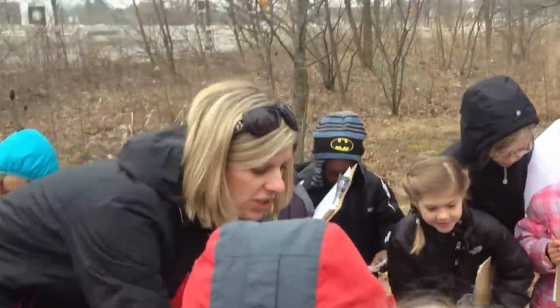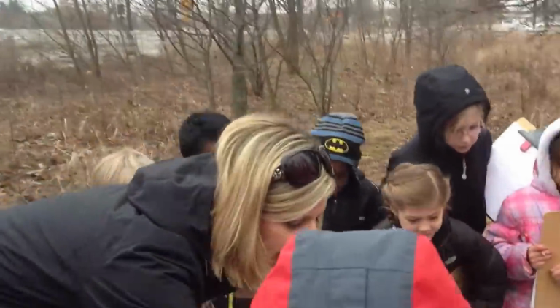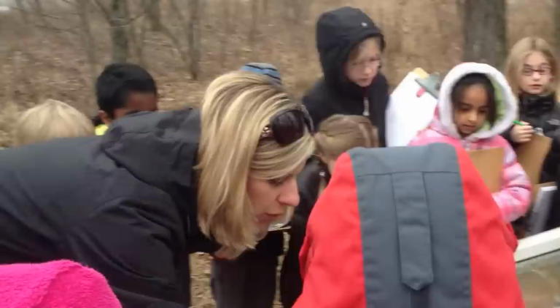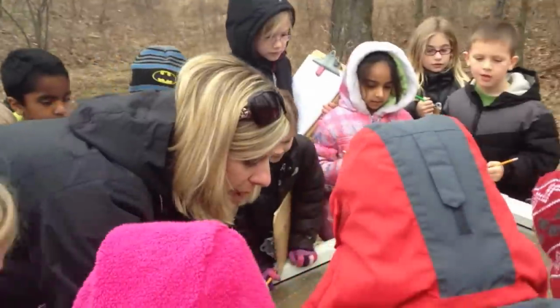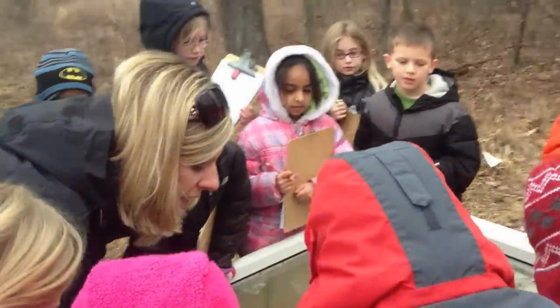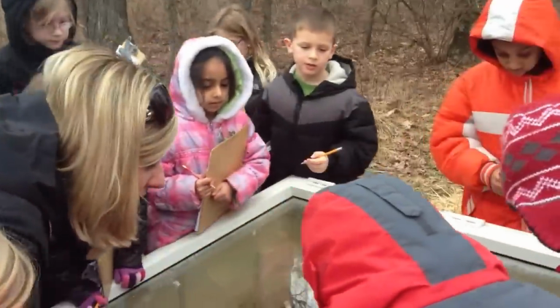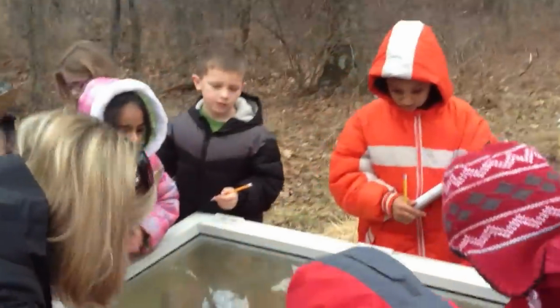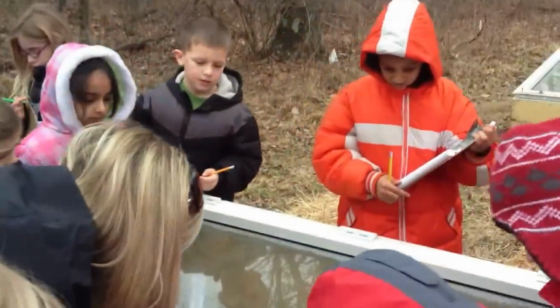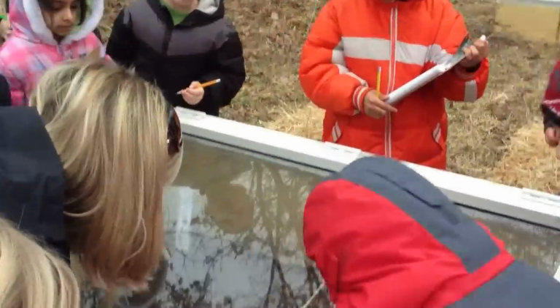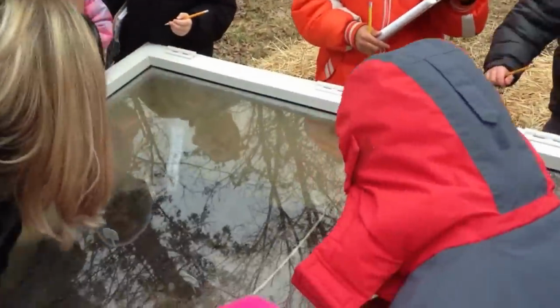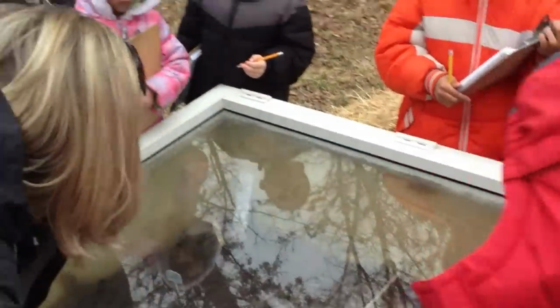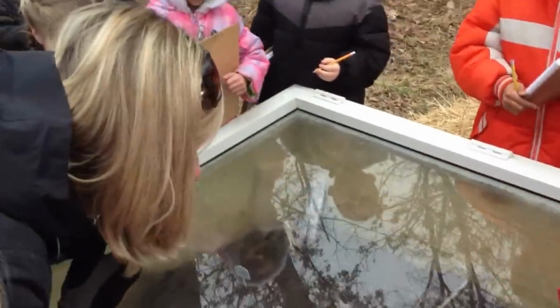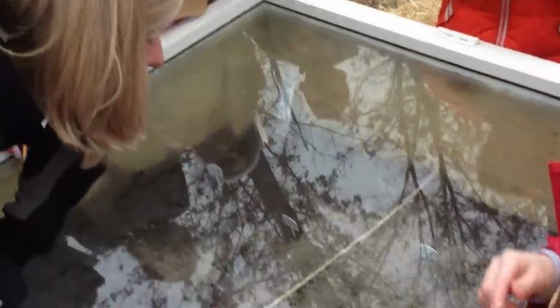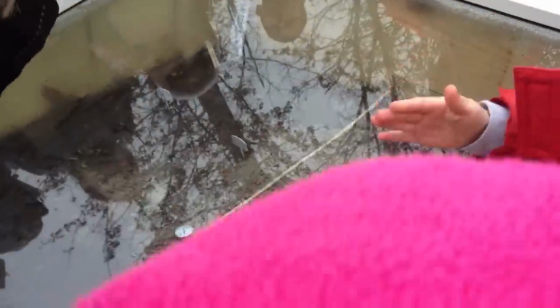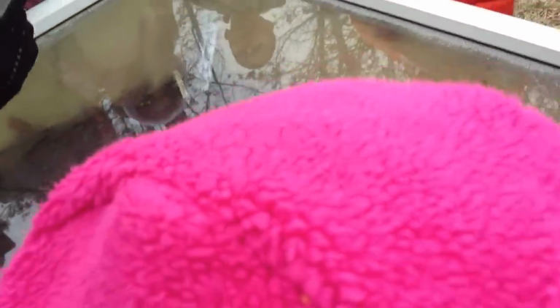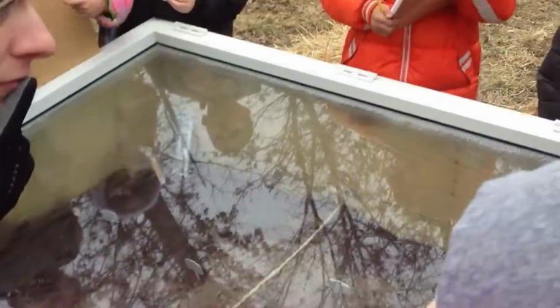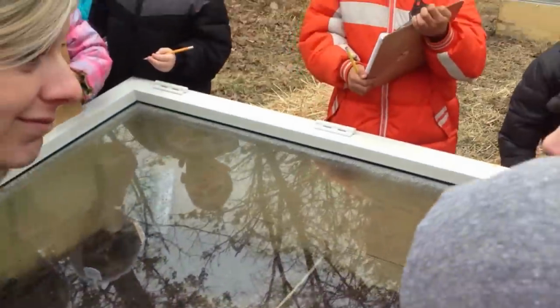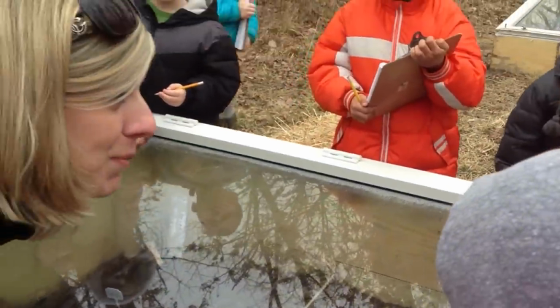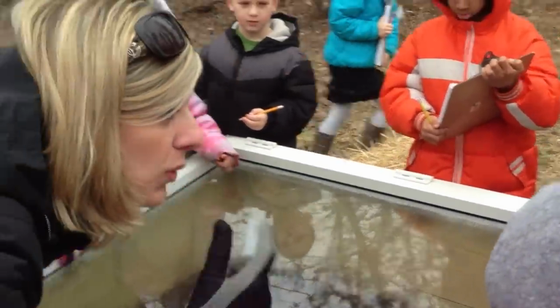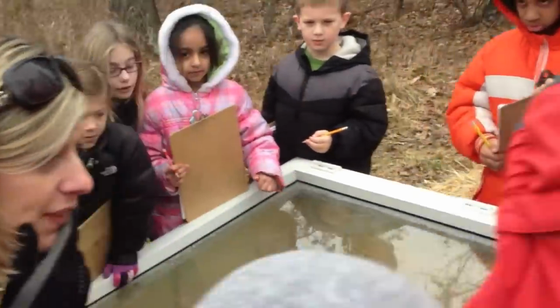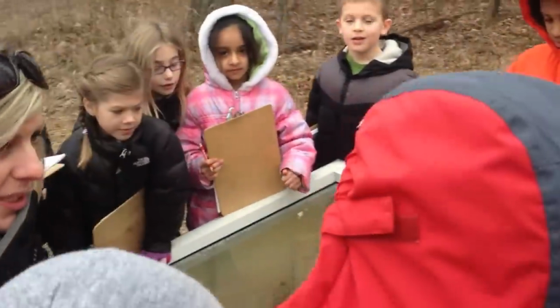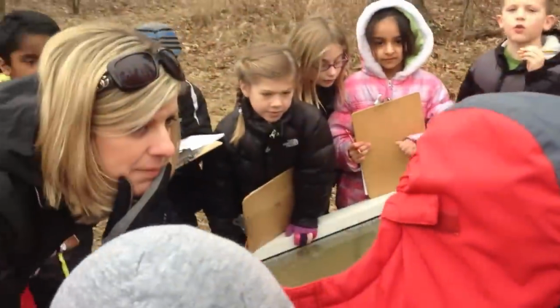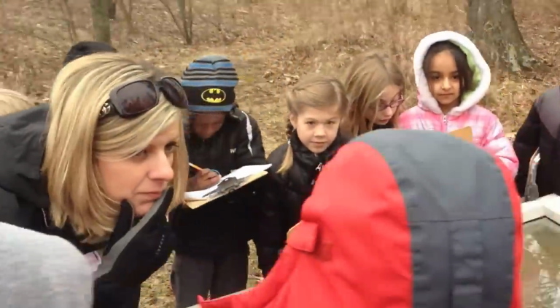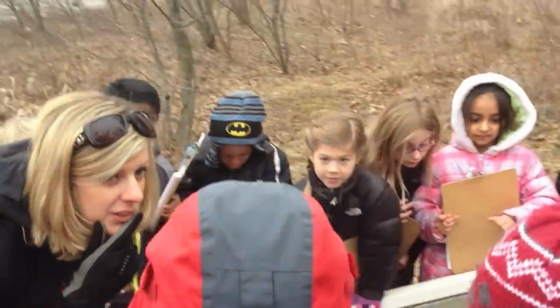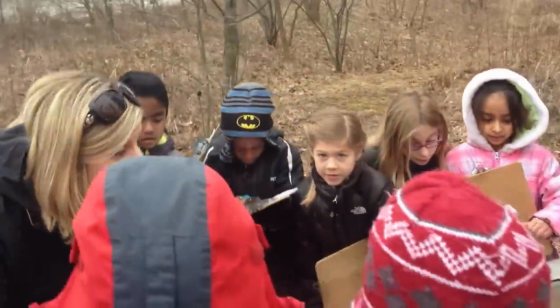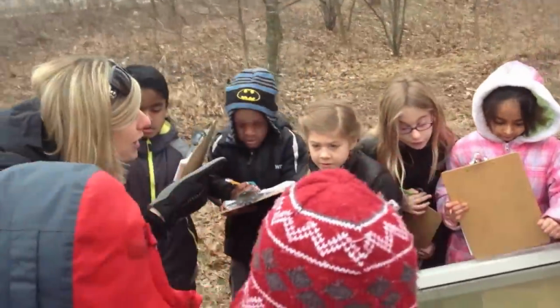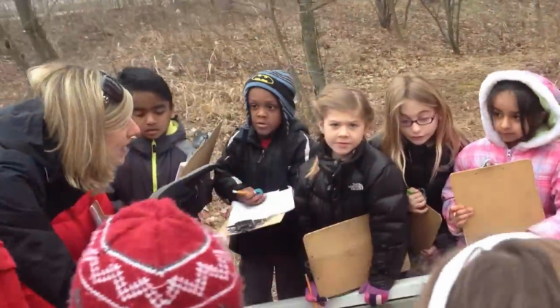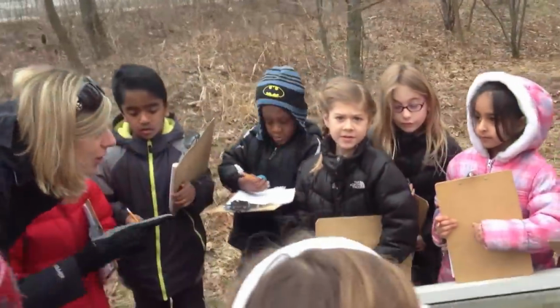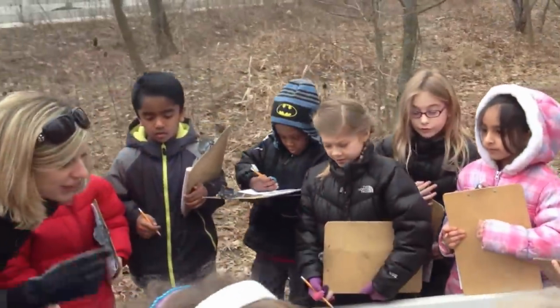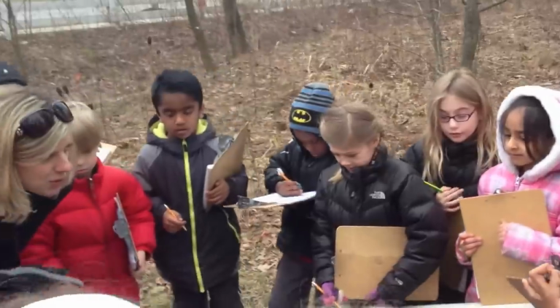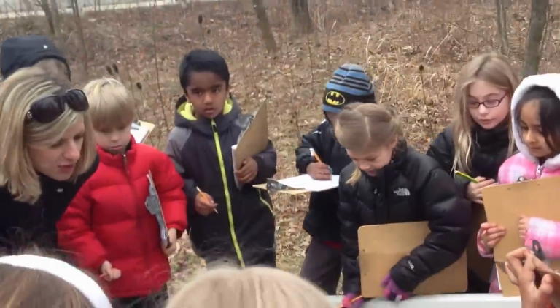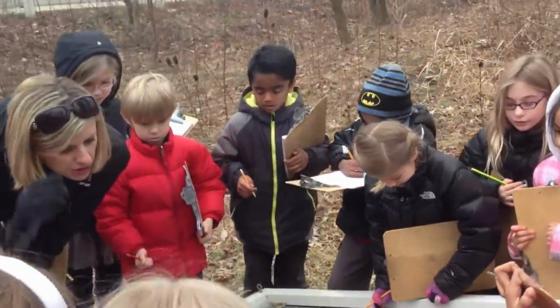Let's look in our carrot row from outside. Do we see anything in the carrot row? No. Because maybe it's growing down there. Because what kind of vegetable is that? It's a root vegetable, which means they grow underground.